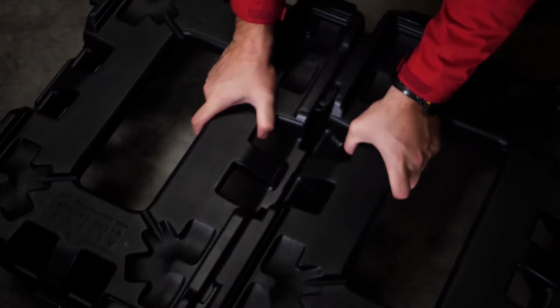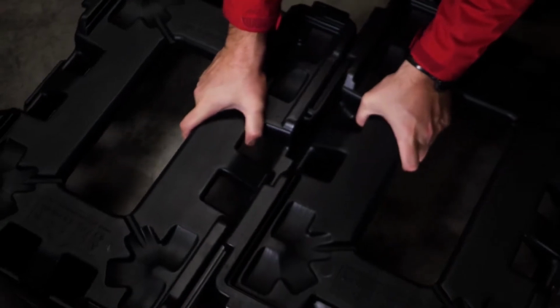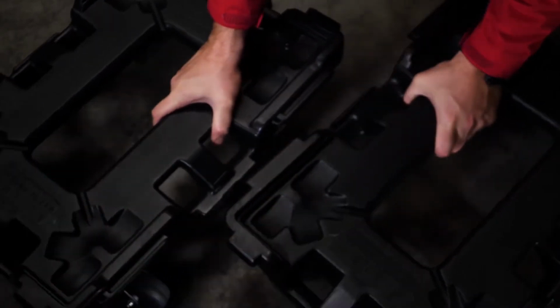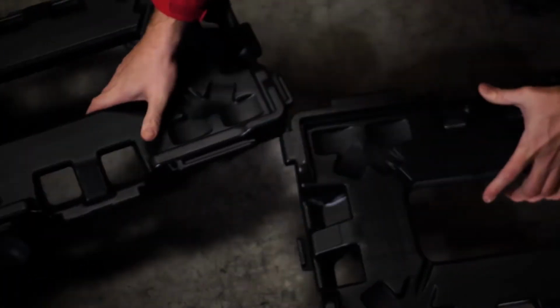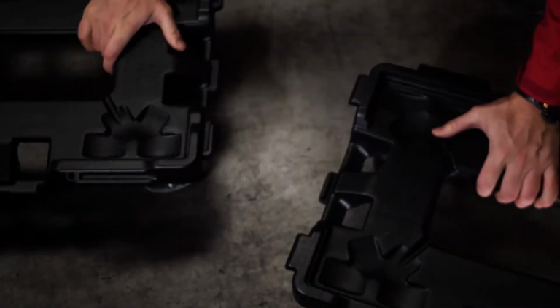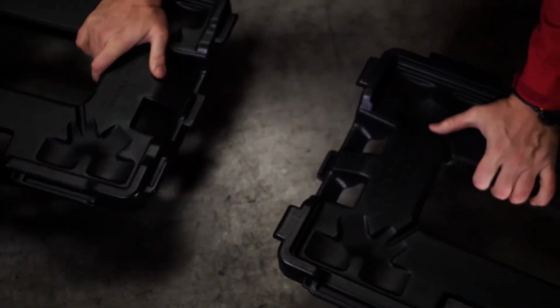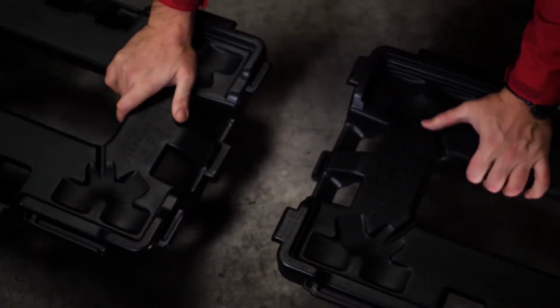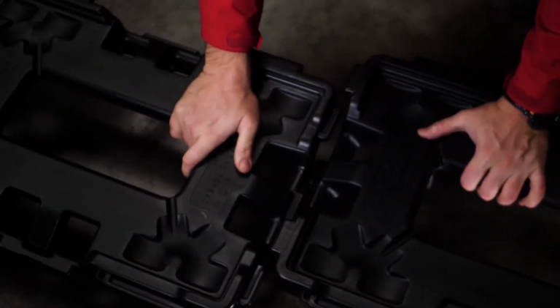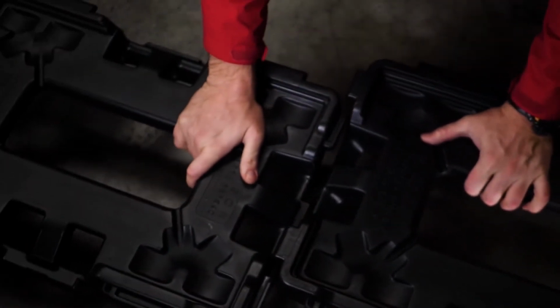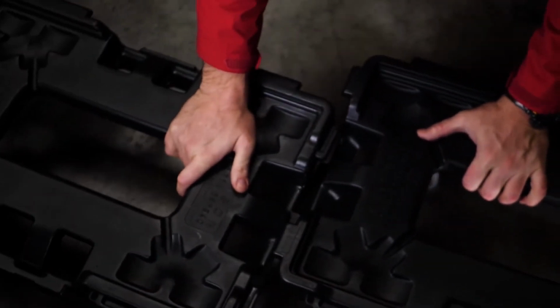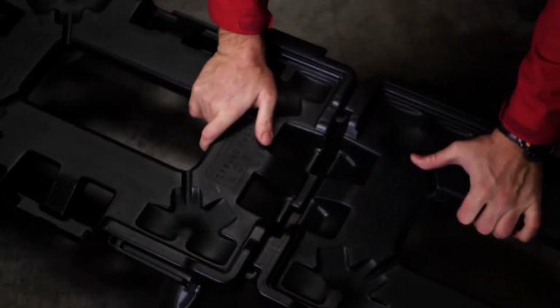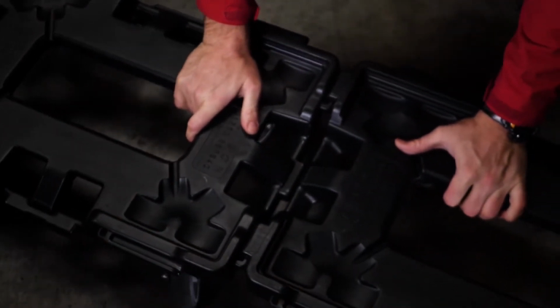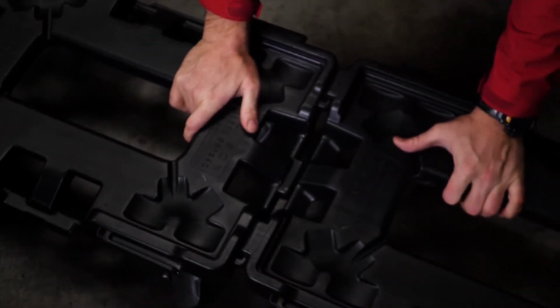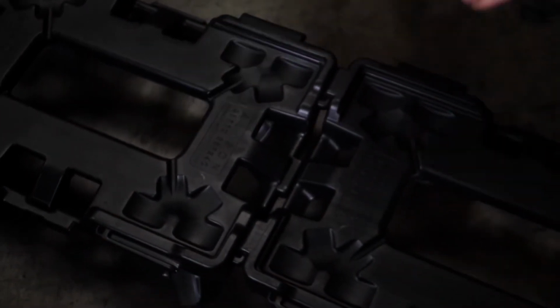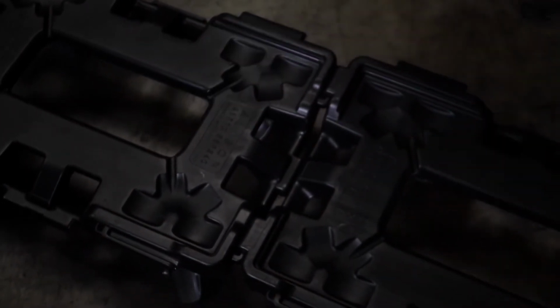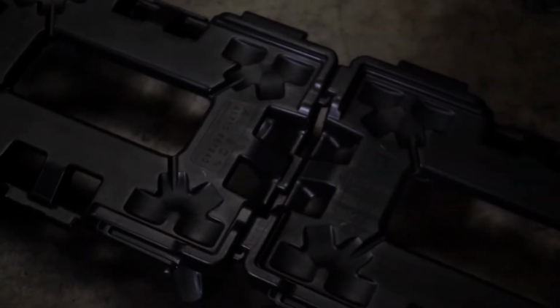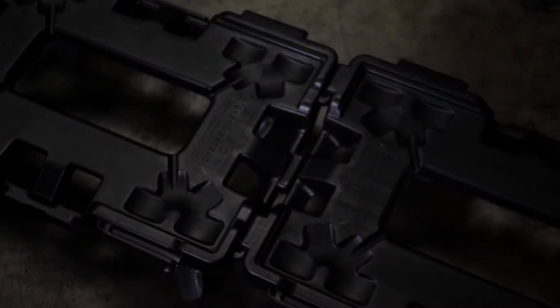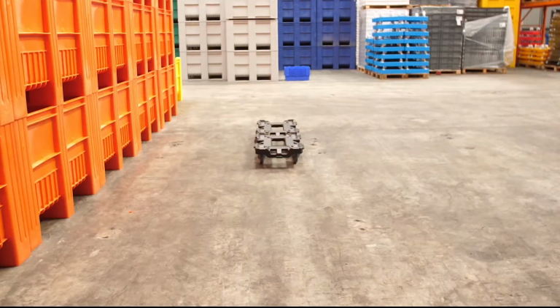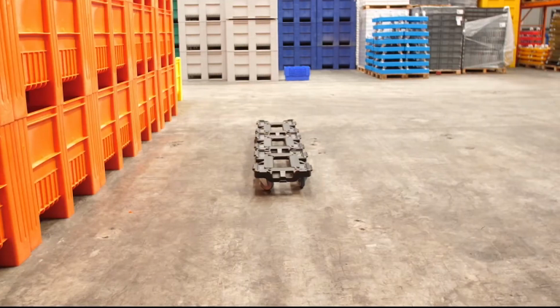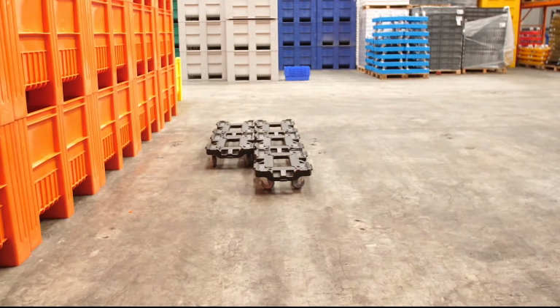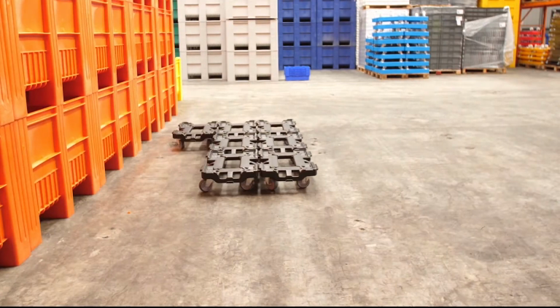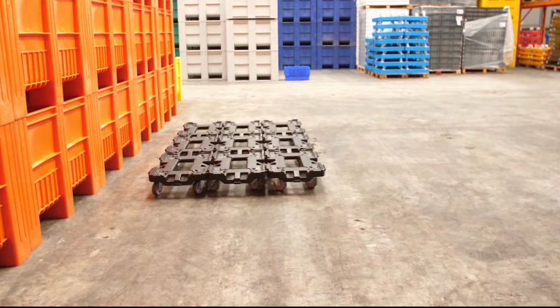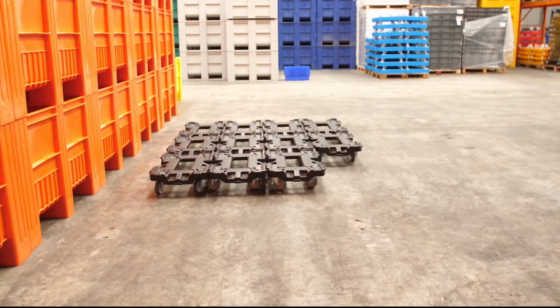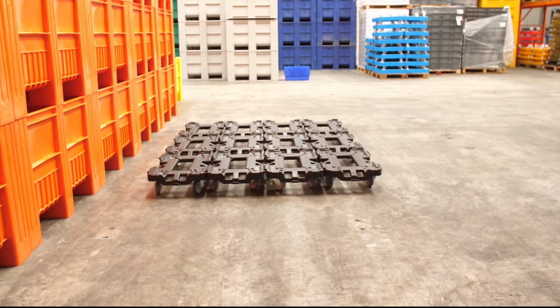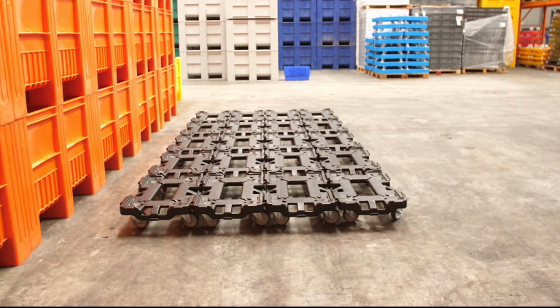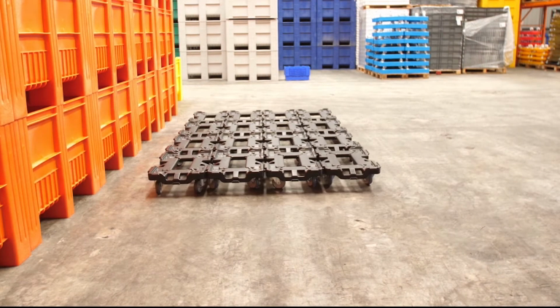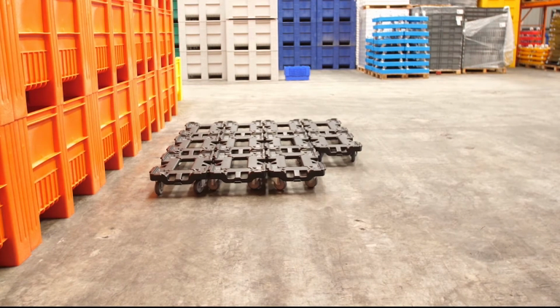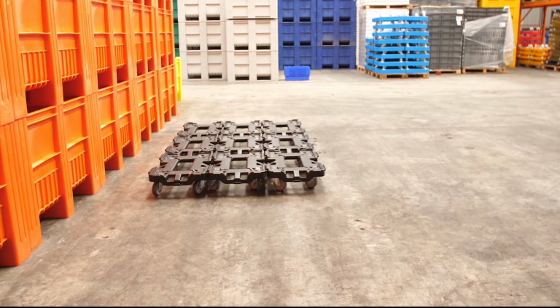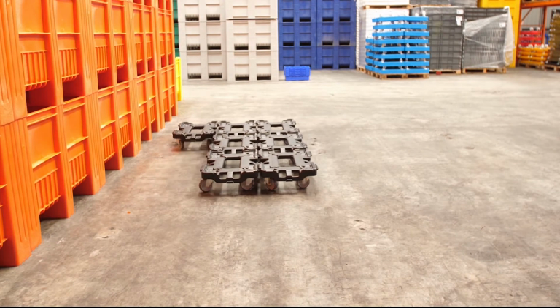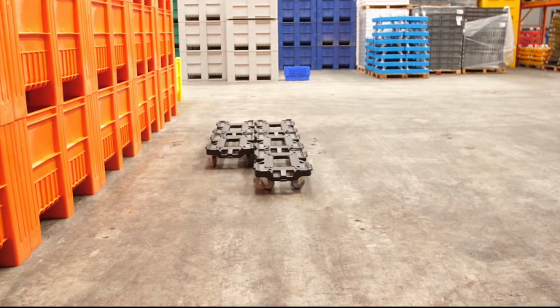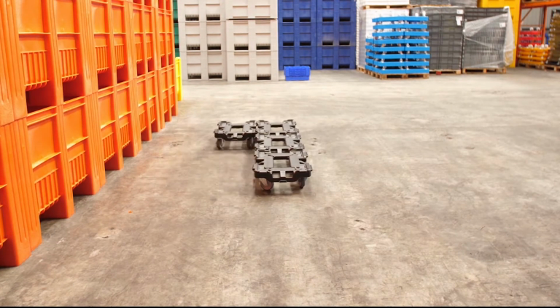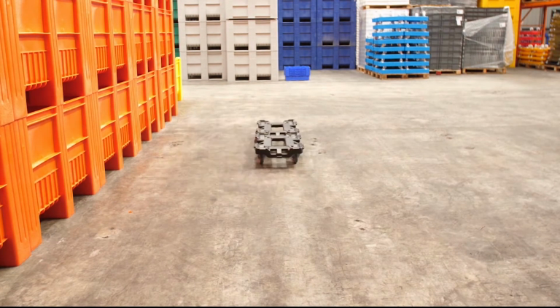Features on all four sides allow dollies to interlock without the aid of any moving parts. Numerous dollies can be connected to each other, either in a portrait or landscape formation.